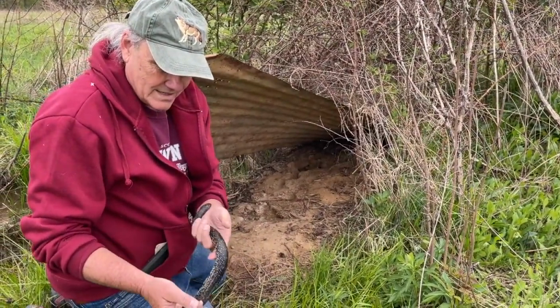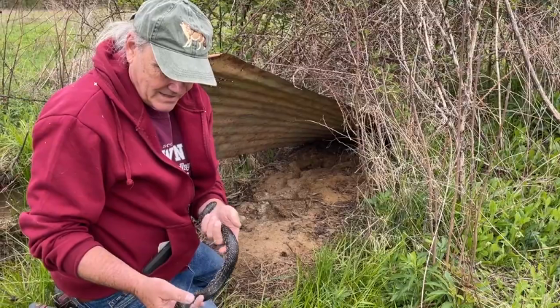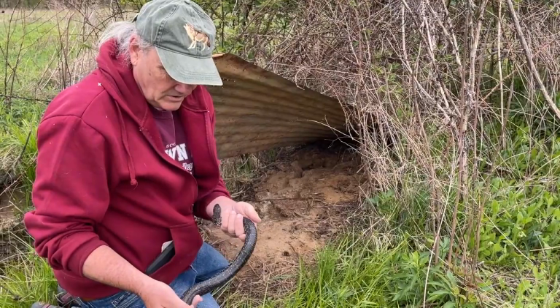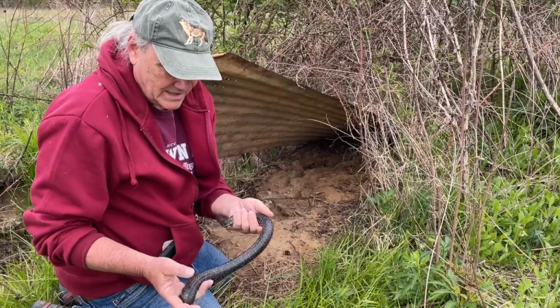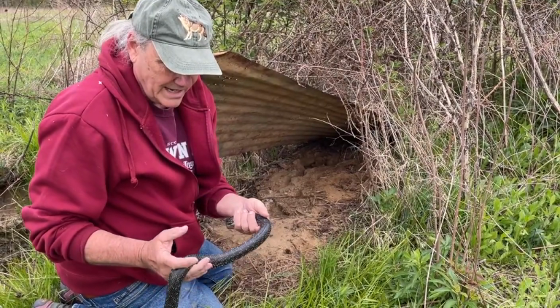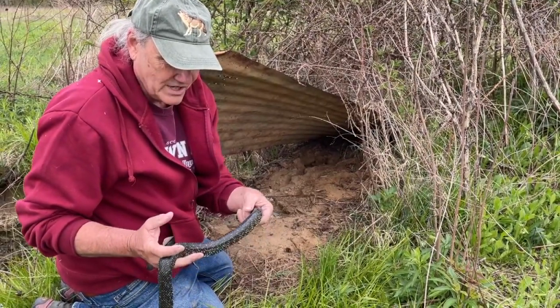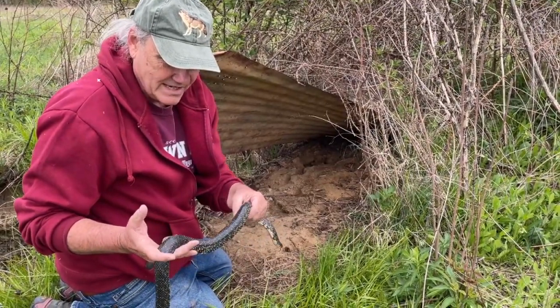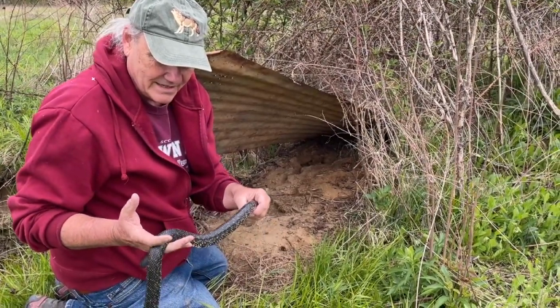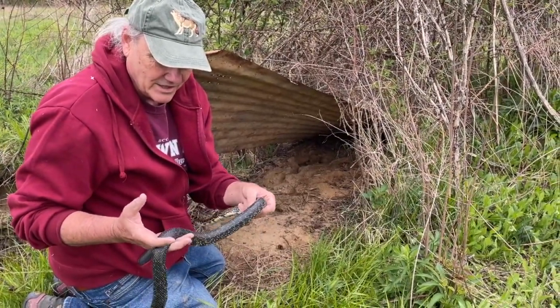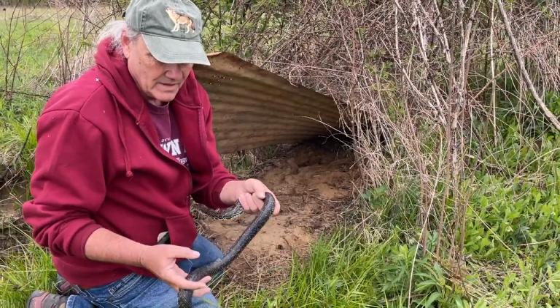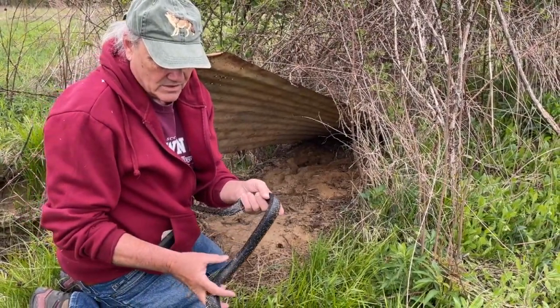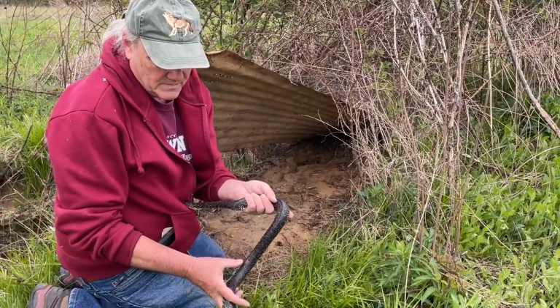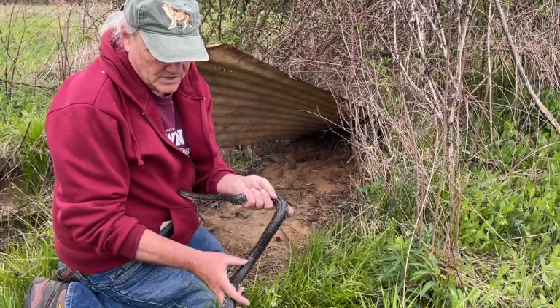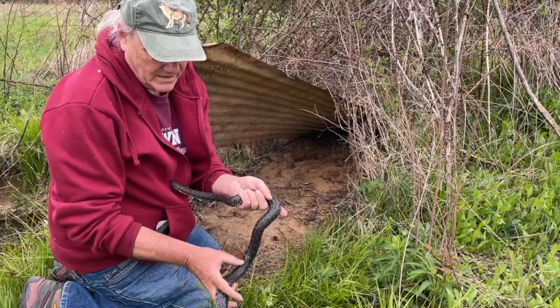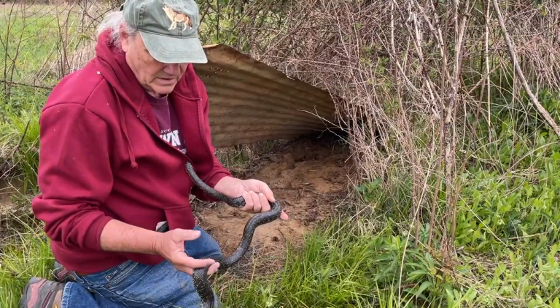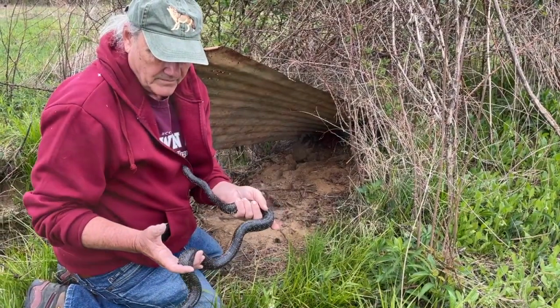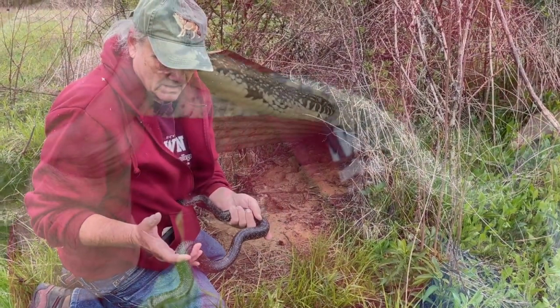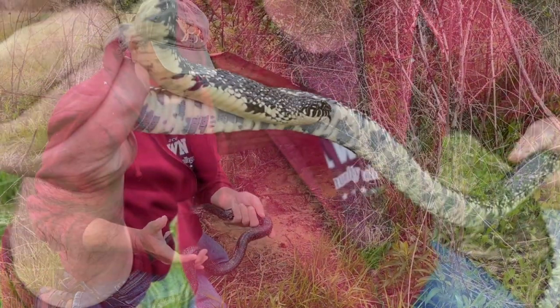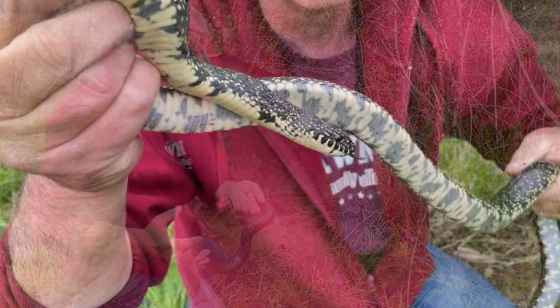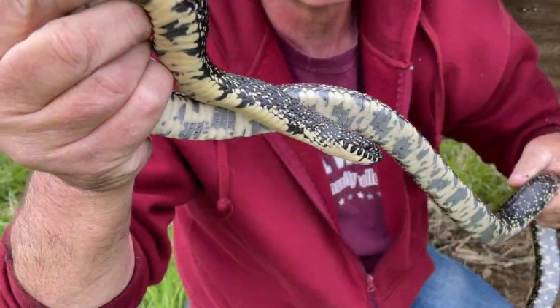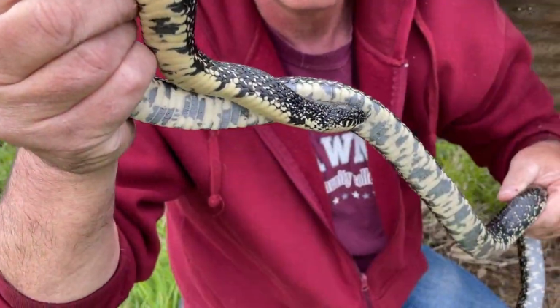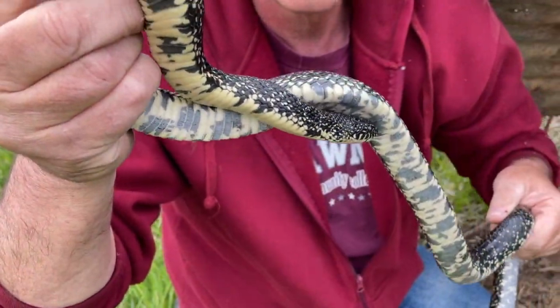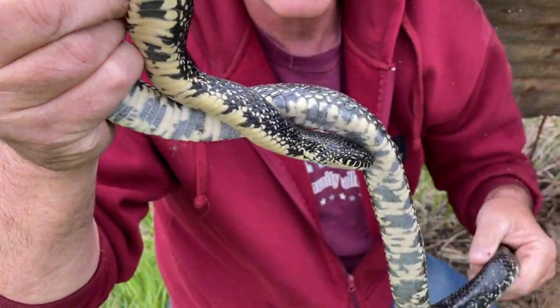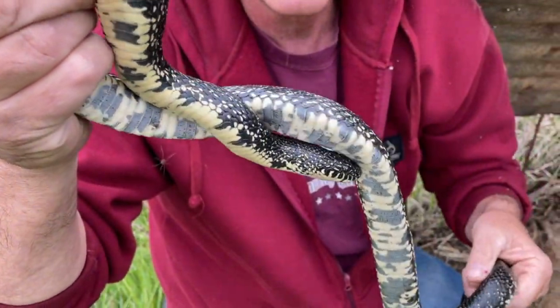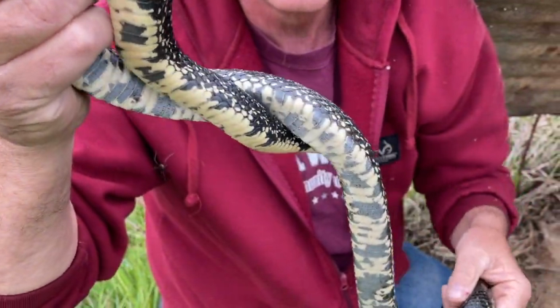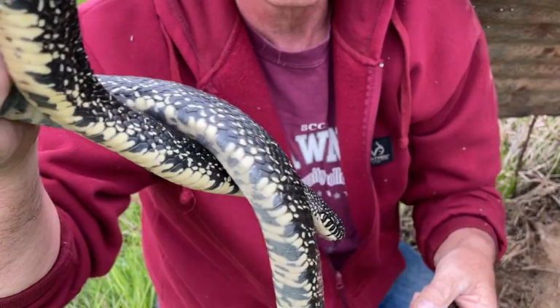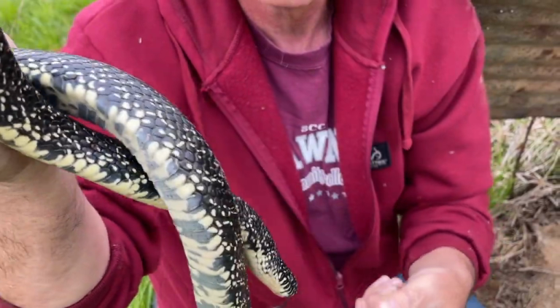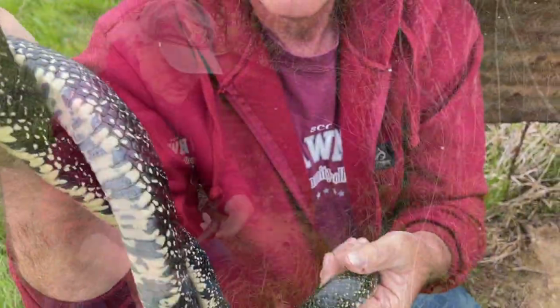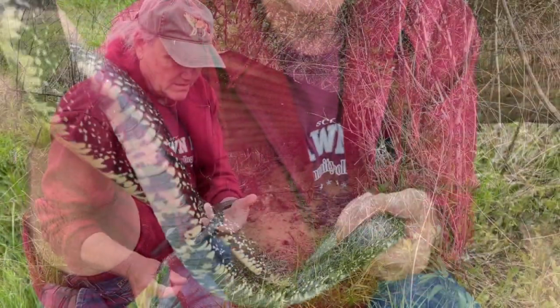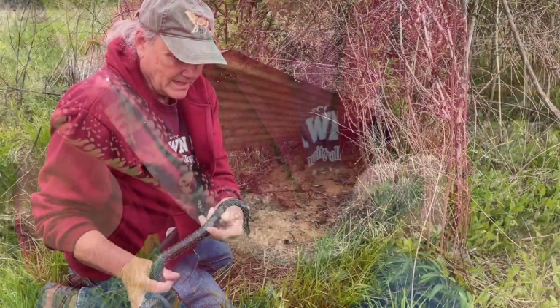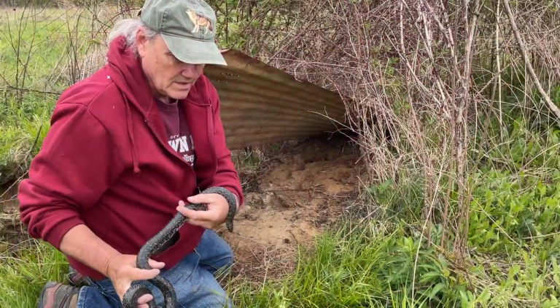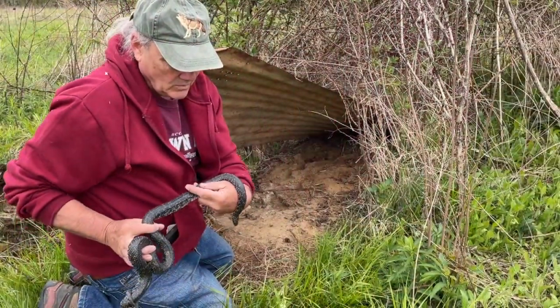He's kind of dull — looks like he hasn't shed his skin yet this year. He's also got a couple of fungus patches from being wet over hibernation, but he's probably just now coming out.